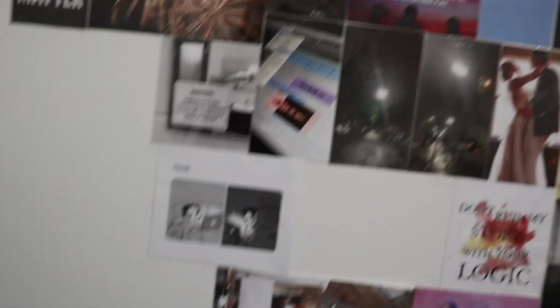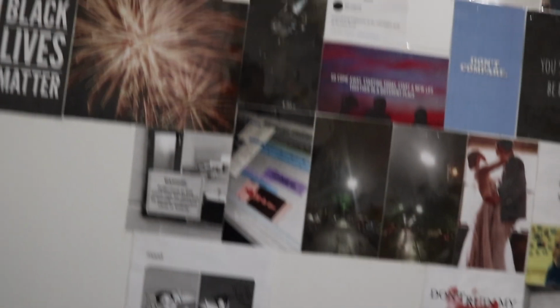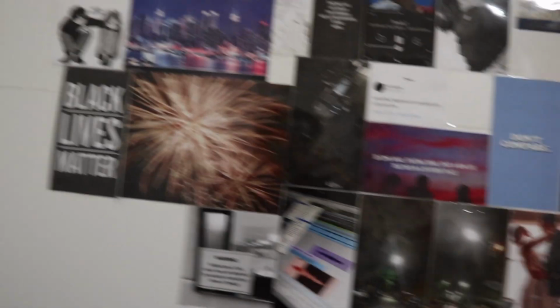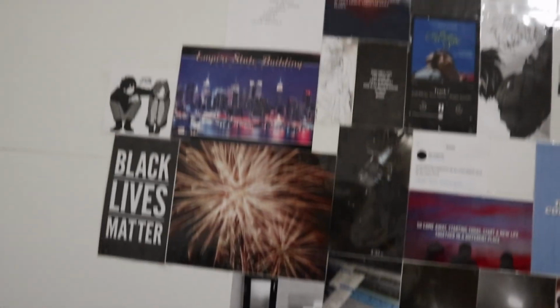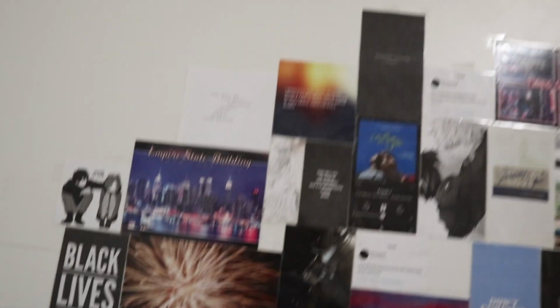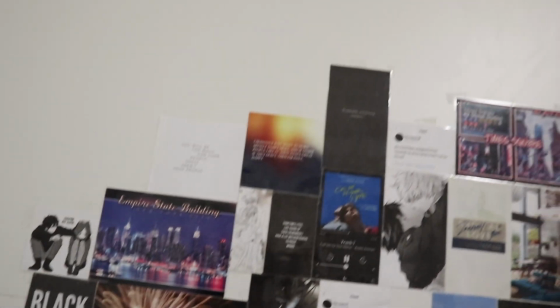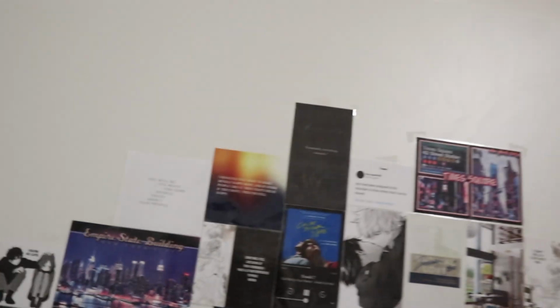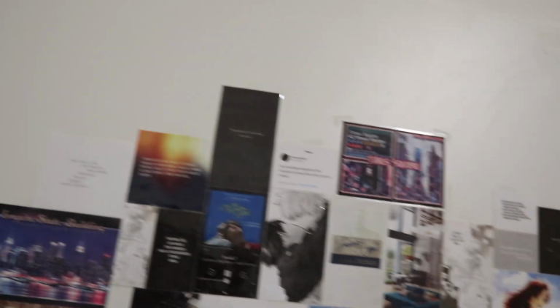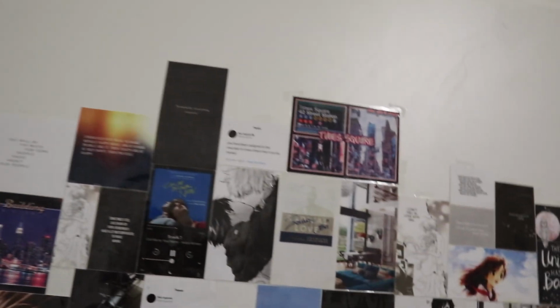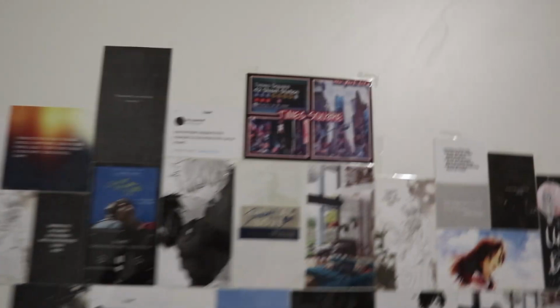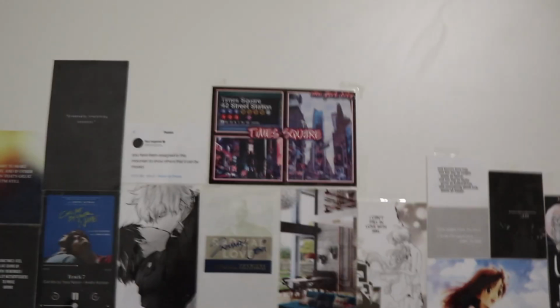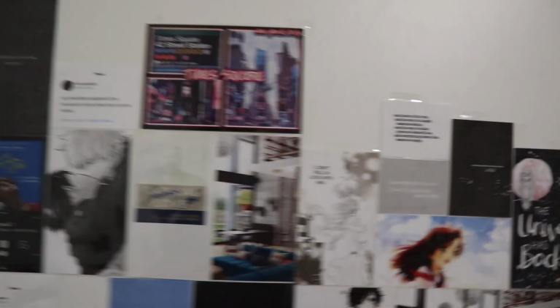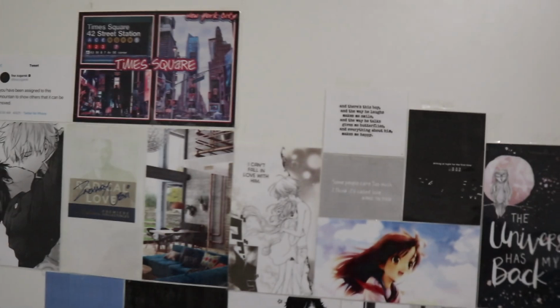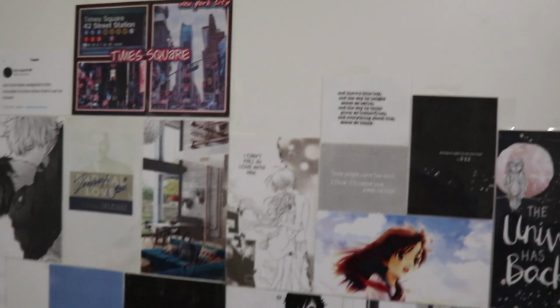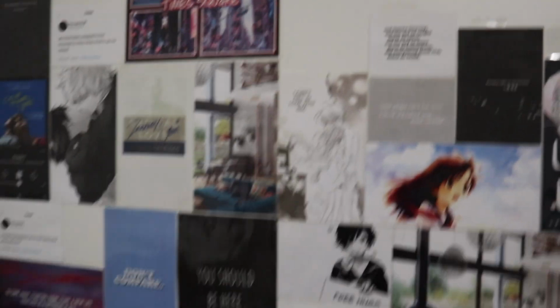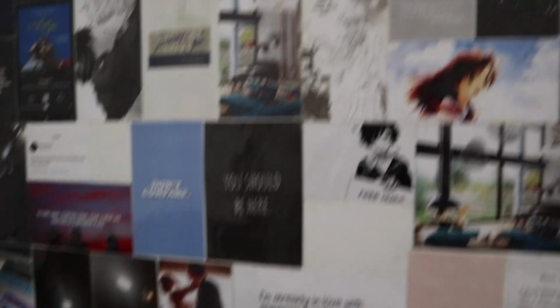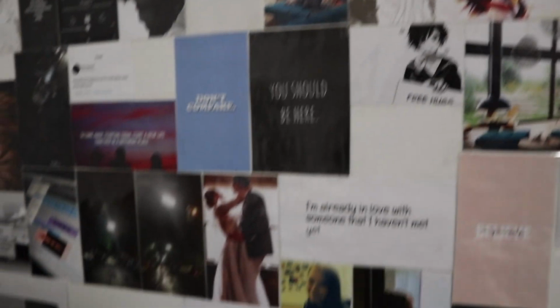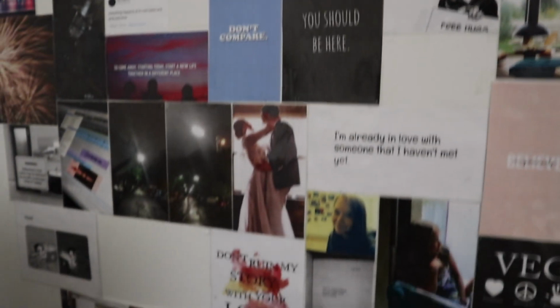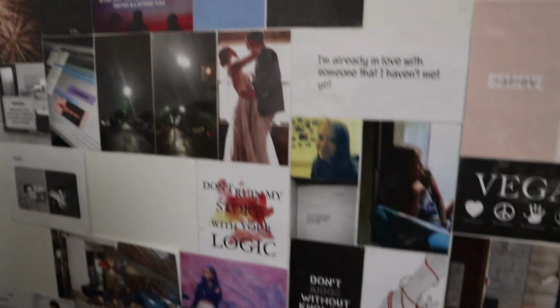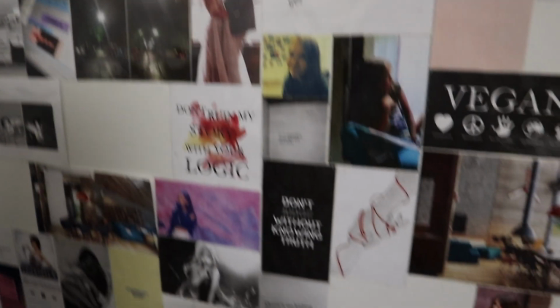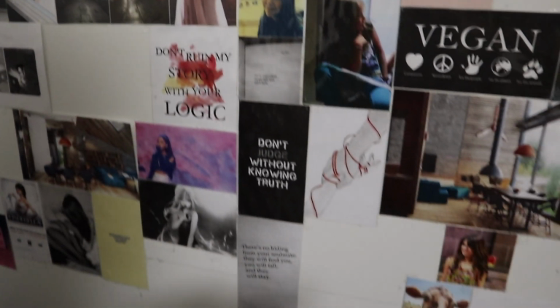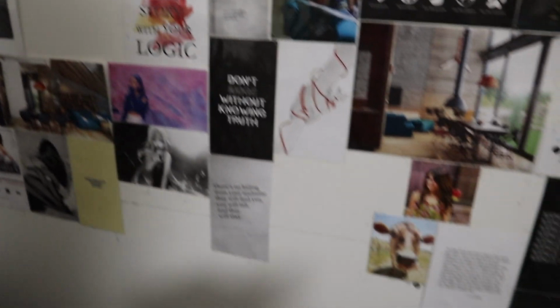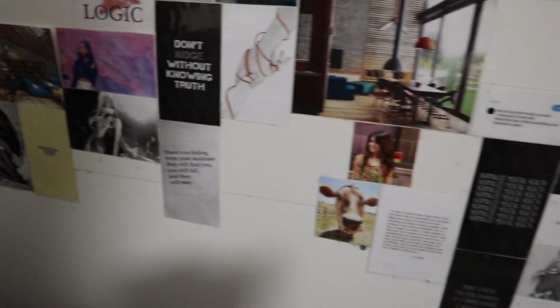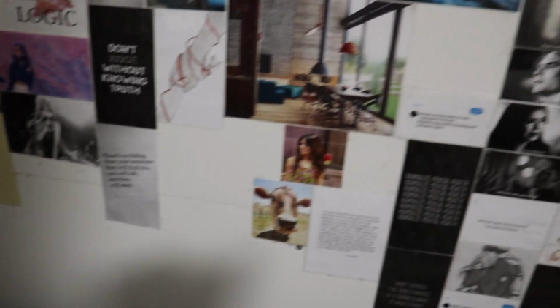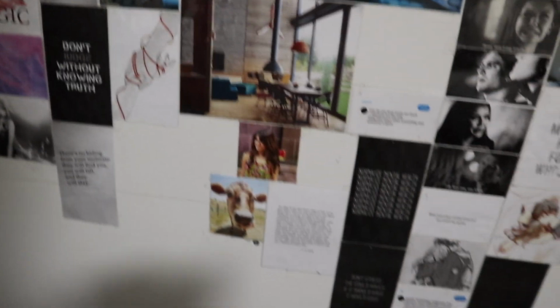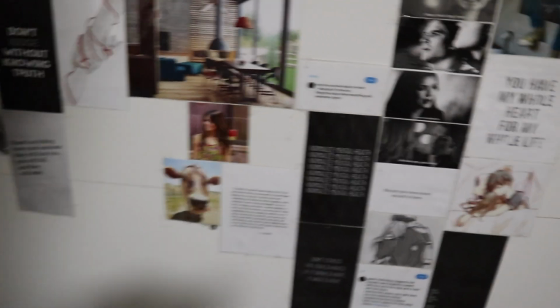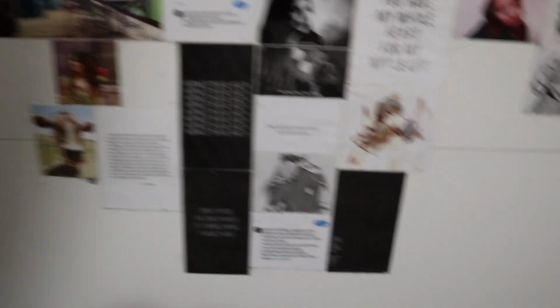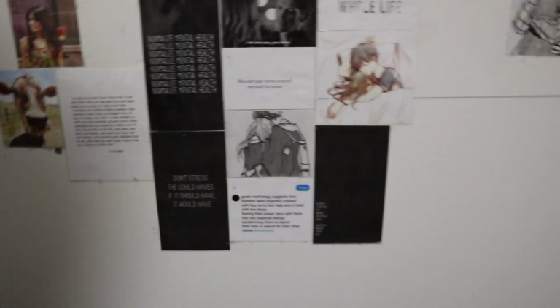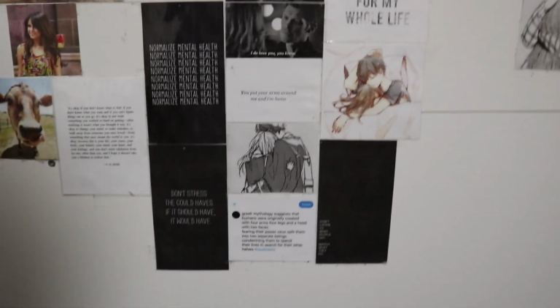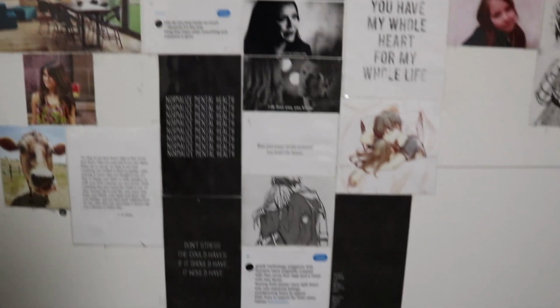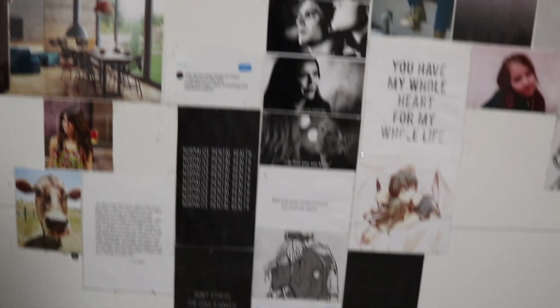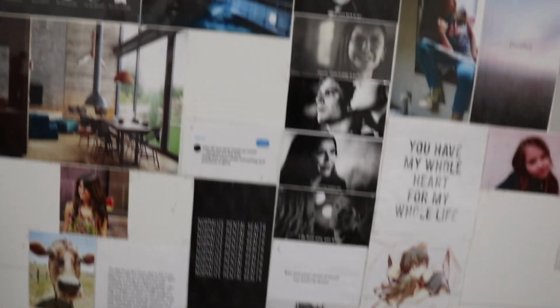This is my picture wall, which is not done yet. I'm still adding to it slowly because I don't really have time, but yeah, it shows my dreams and it's kind of my mood board.